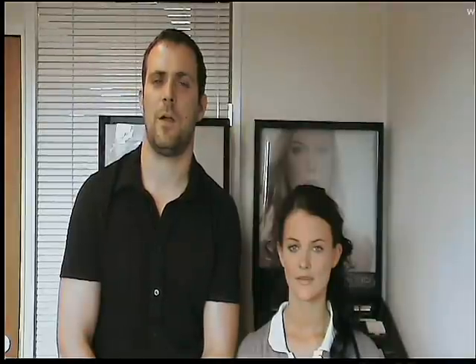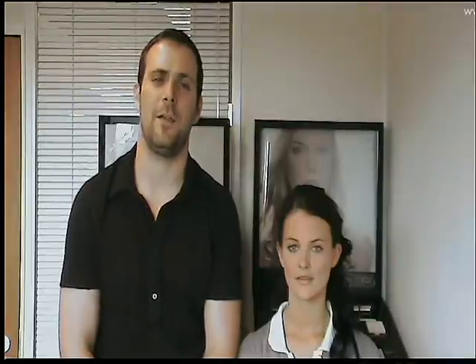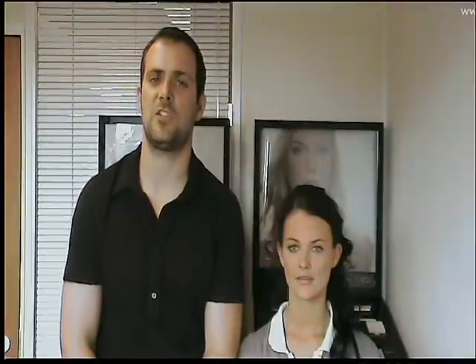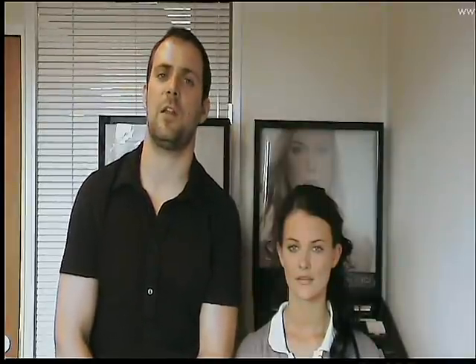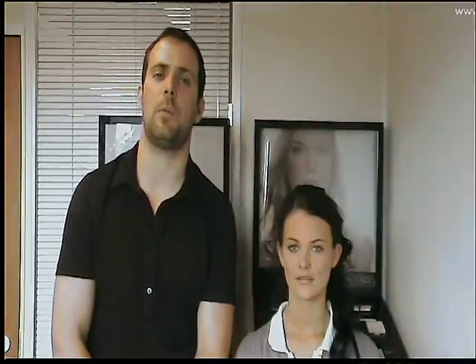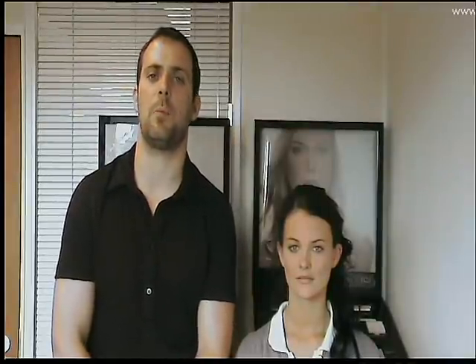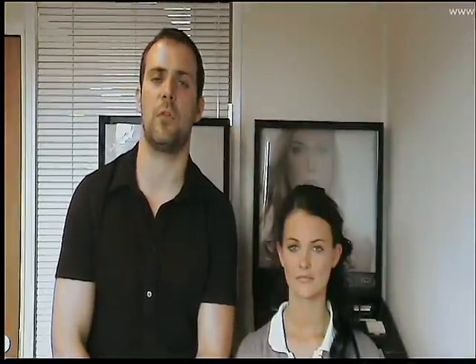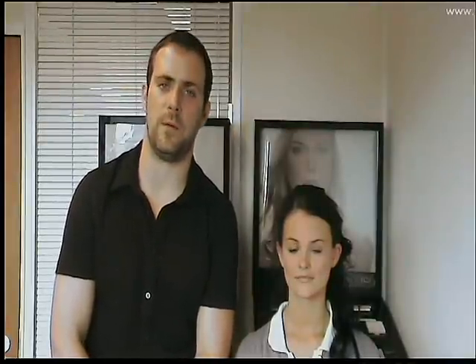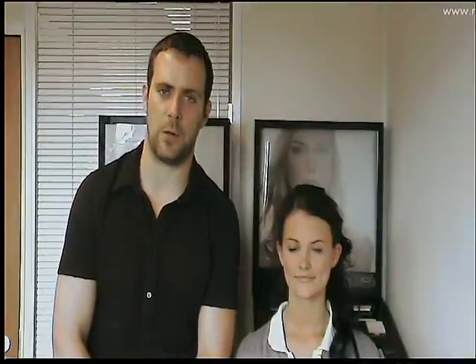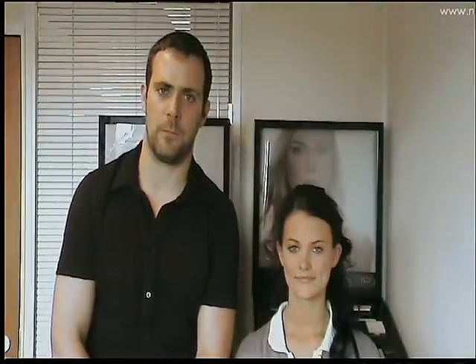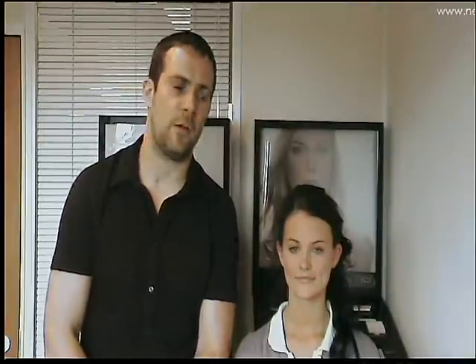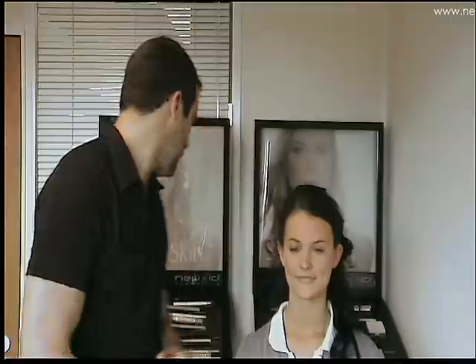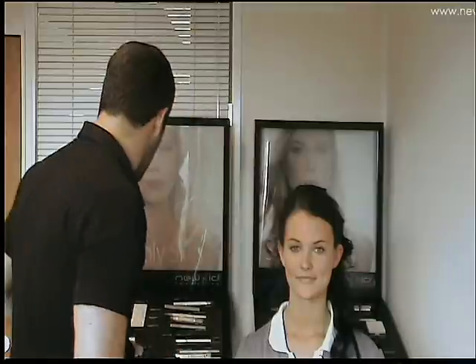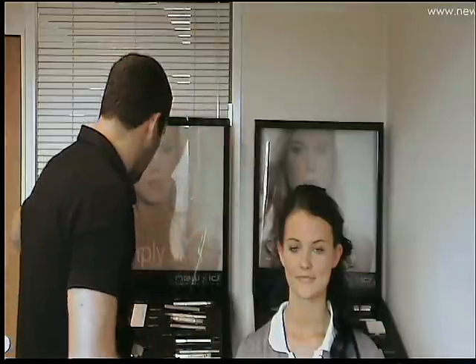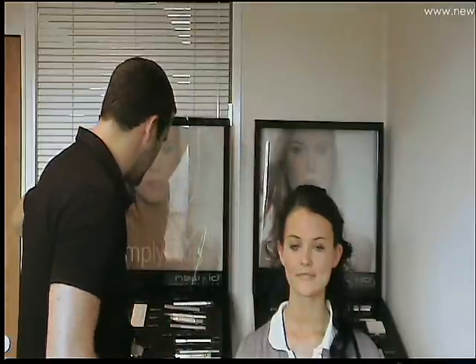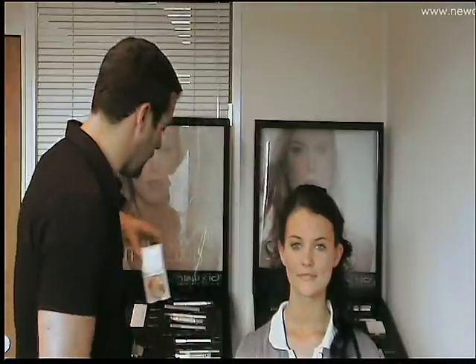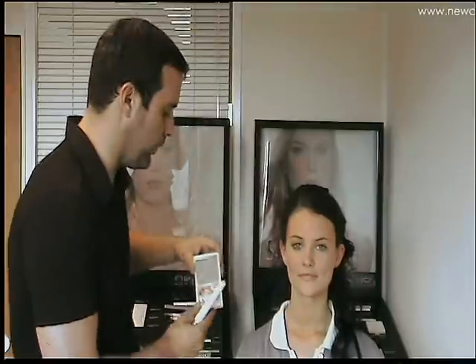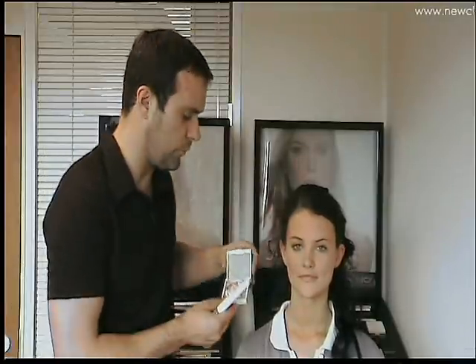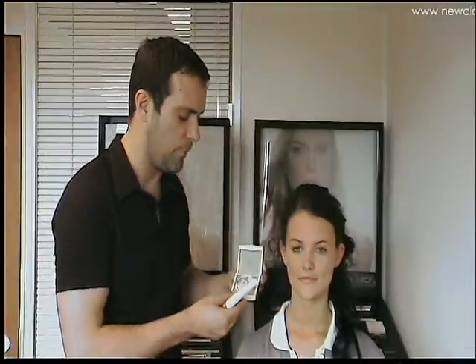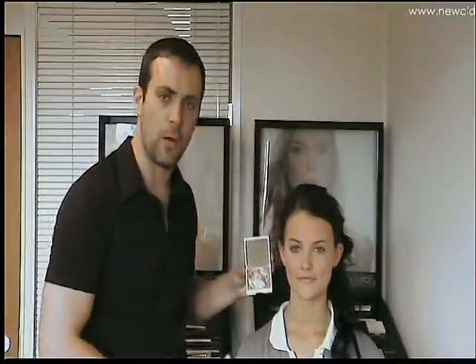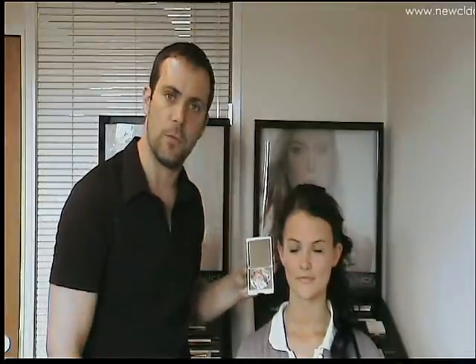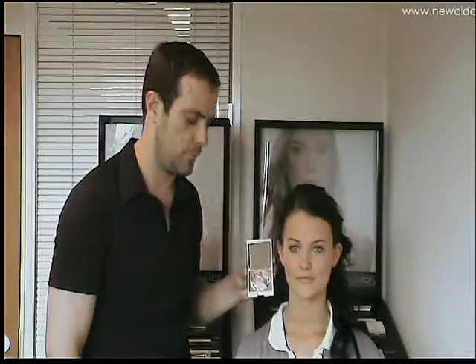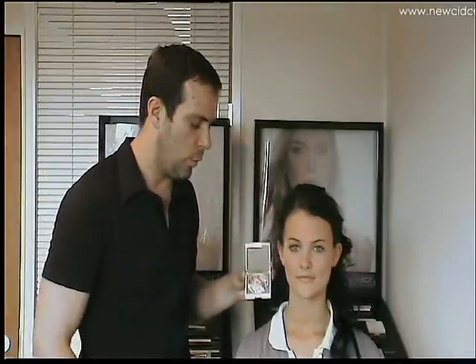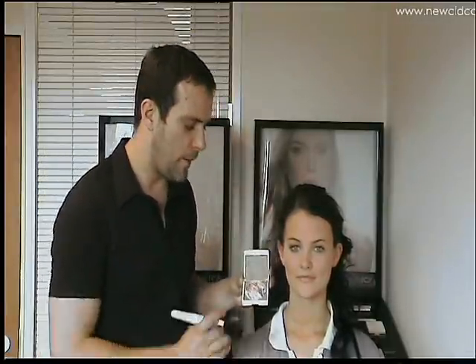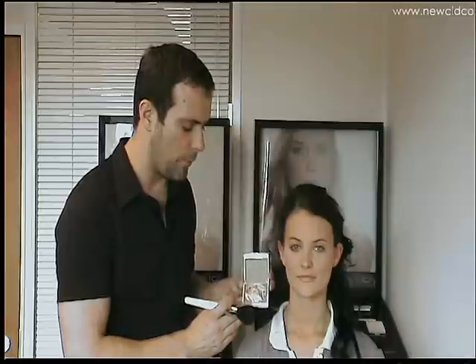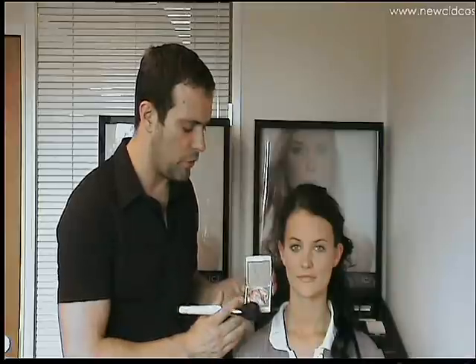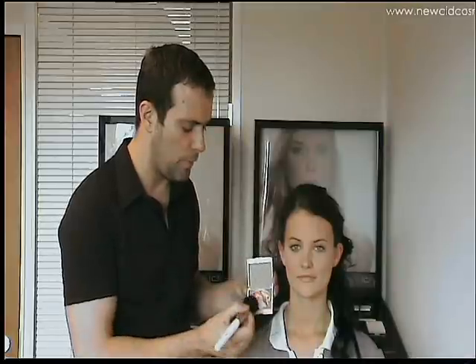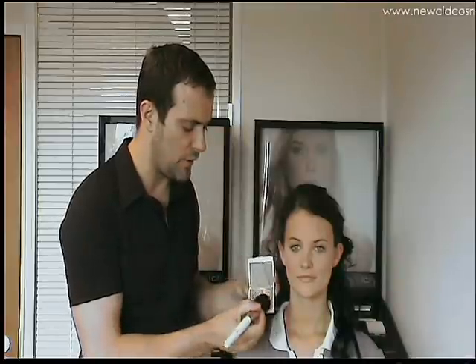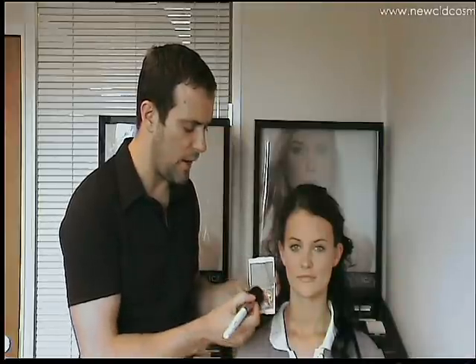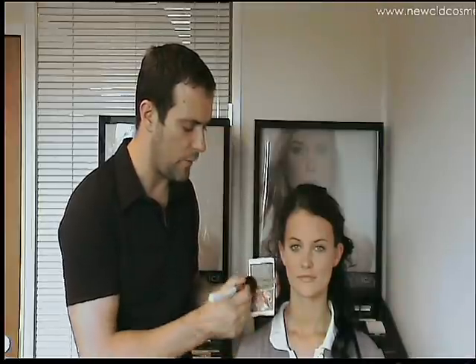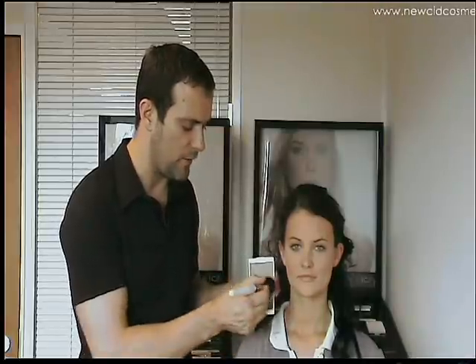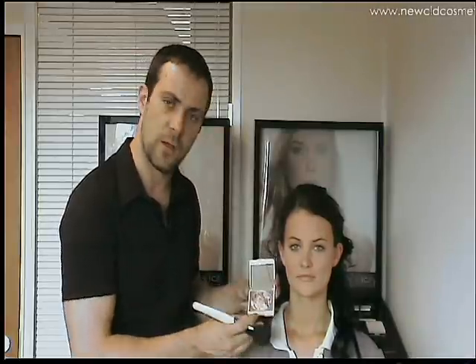Hi, in this section I'm going to tell you how to apply the bronzed beauty look. The first product I'm going to use from this collection is Eye Bronze, which is our marbleised bronzer. What's great about Eye Bronze is you can work your brush into different areas to get different colours.